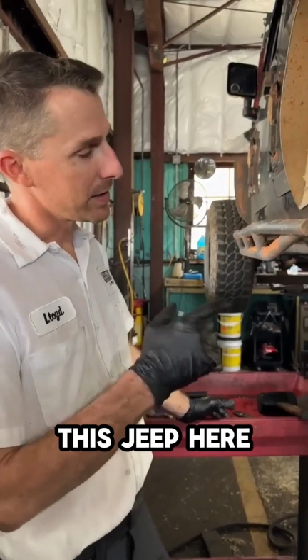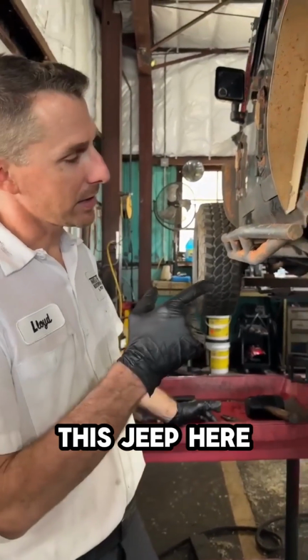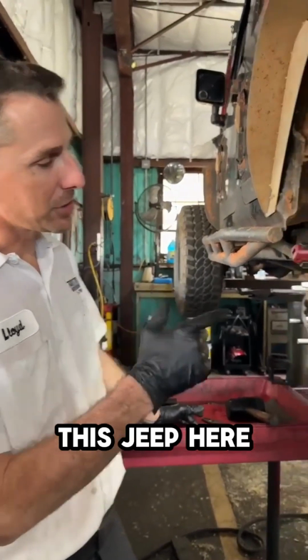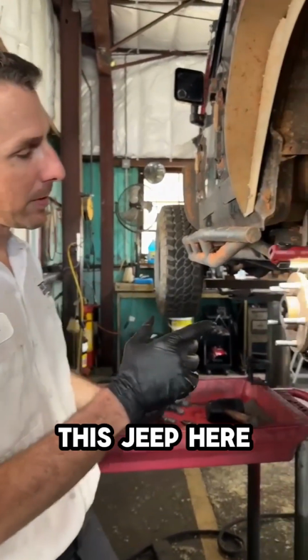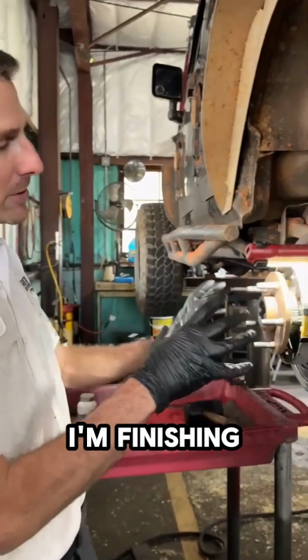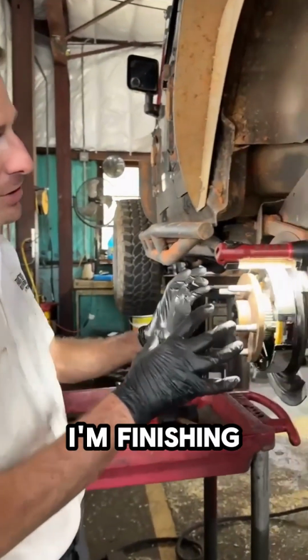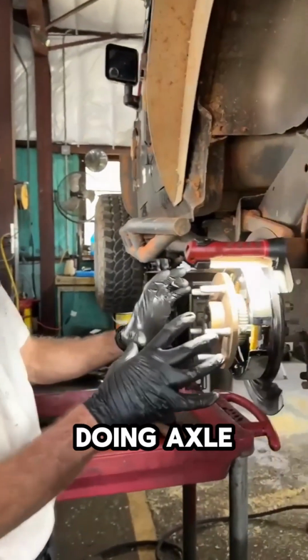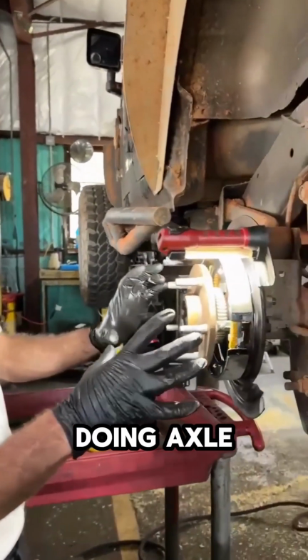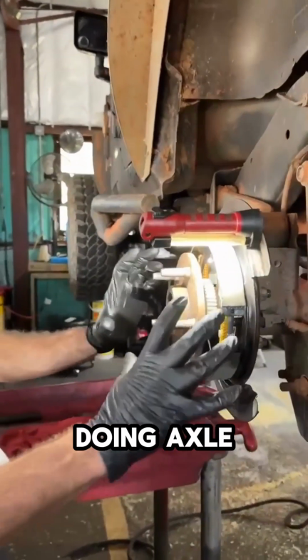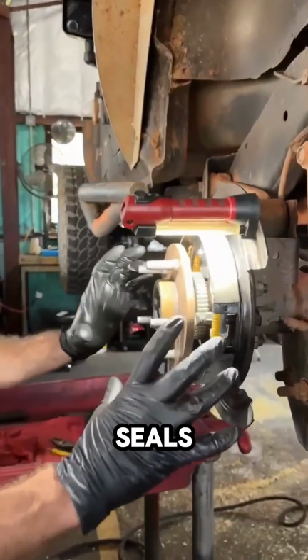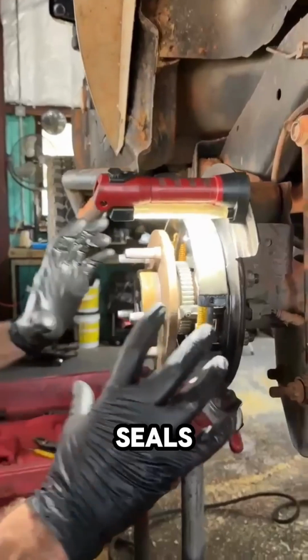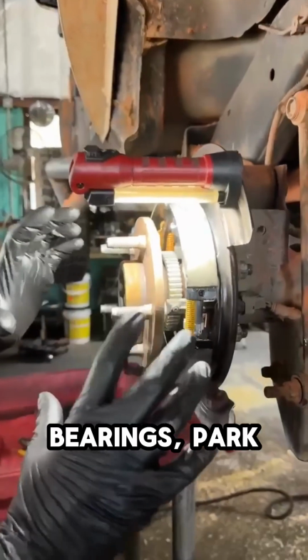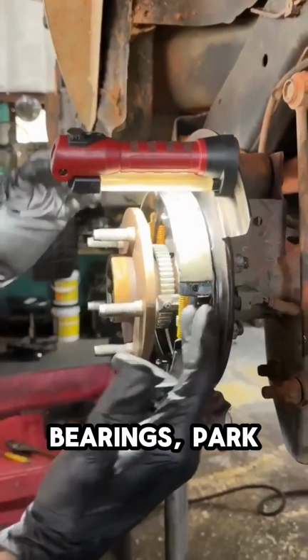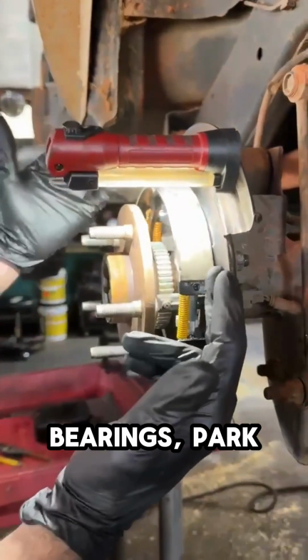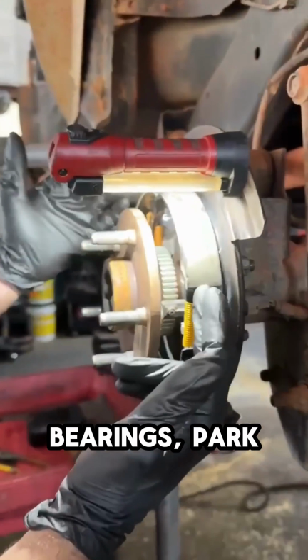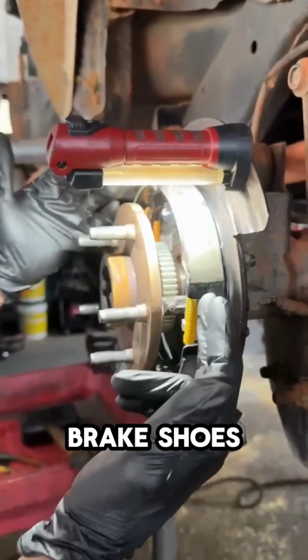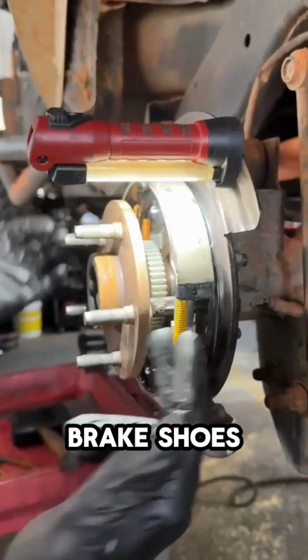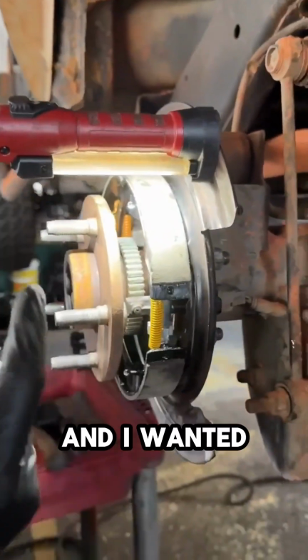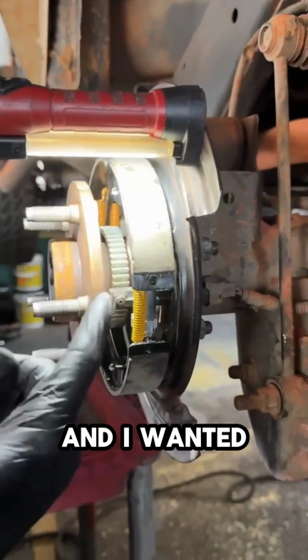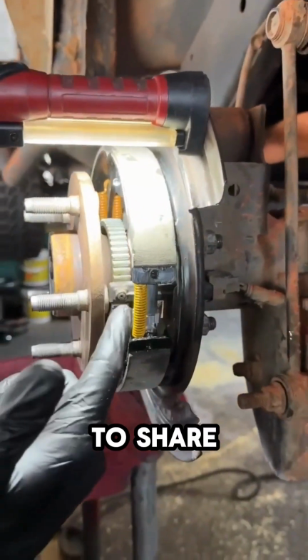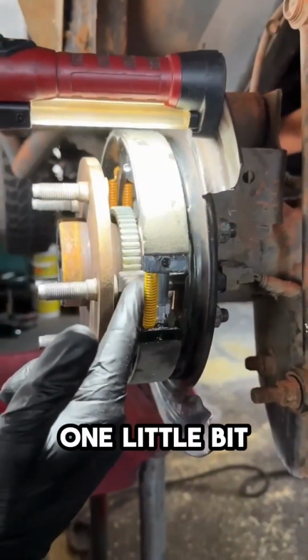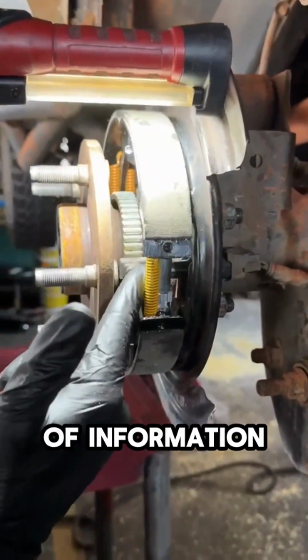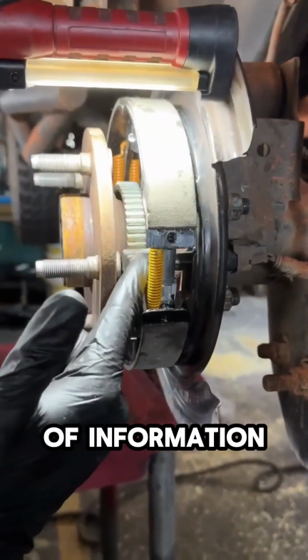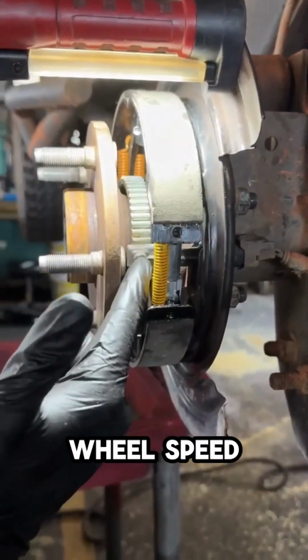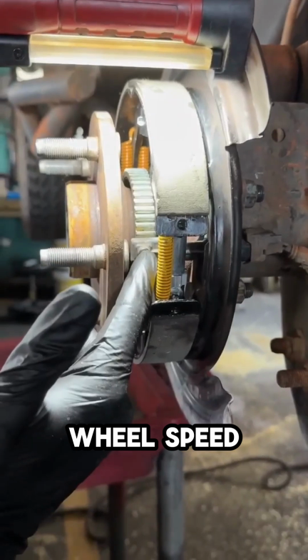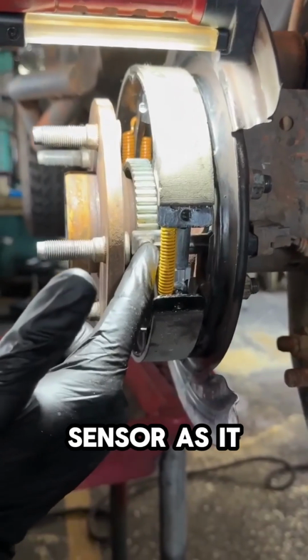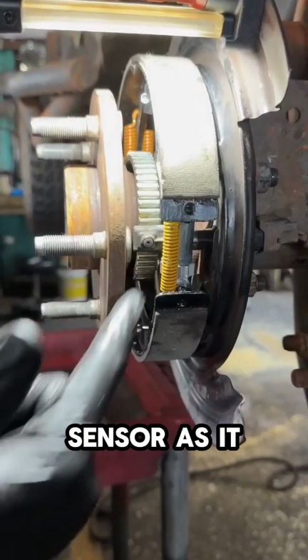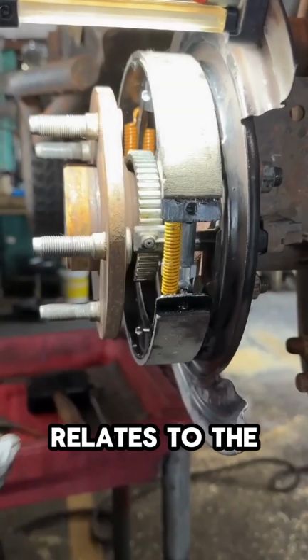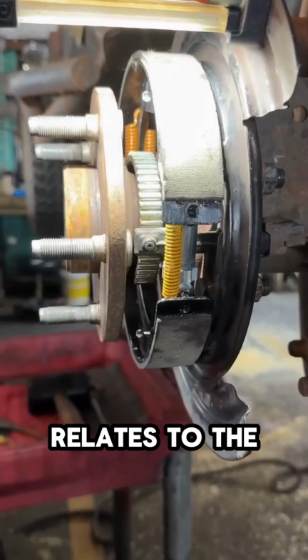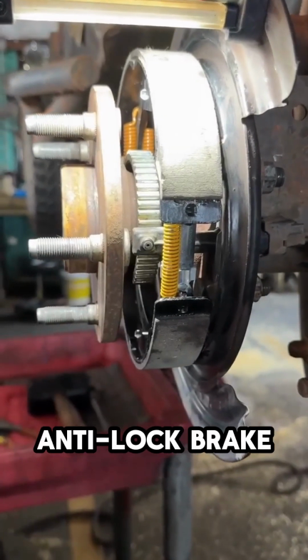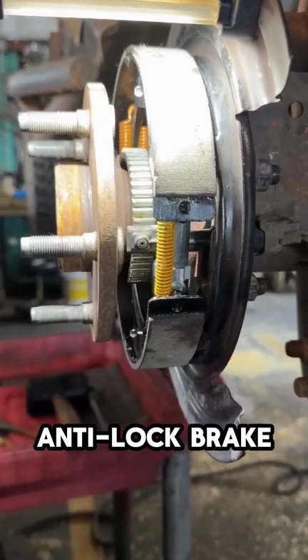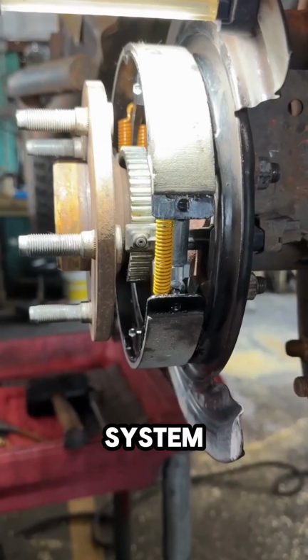This Jeep here, I'm finishing doing axle seals, bearings, park brake shoes, and I wanted to share one little bit of information about this wheel speed sensor as it relates to the analog brake system.